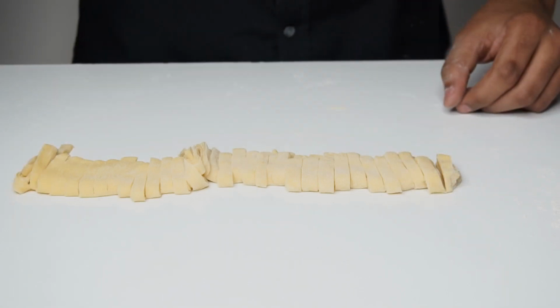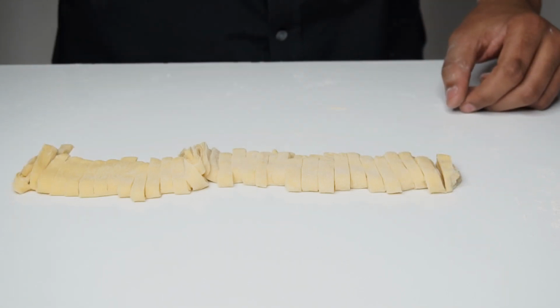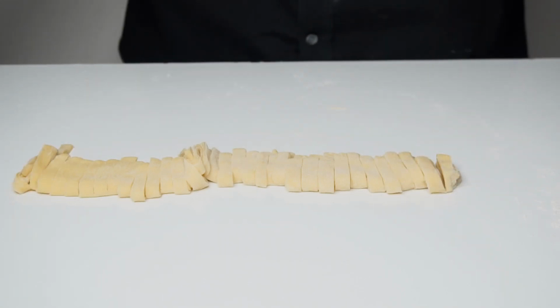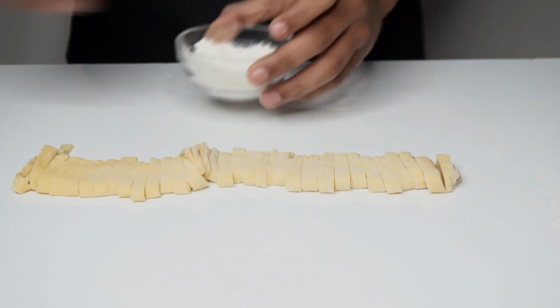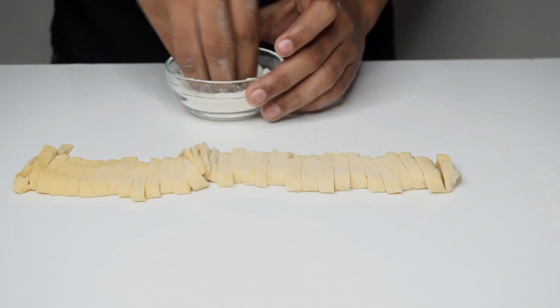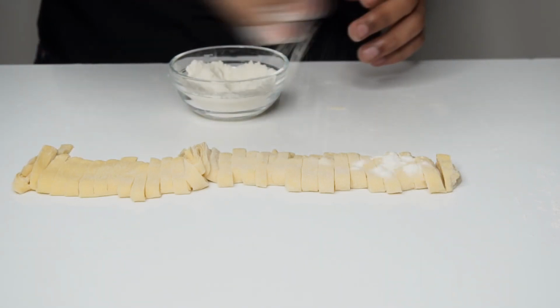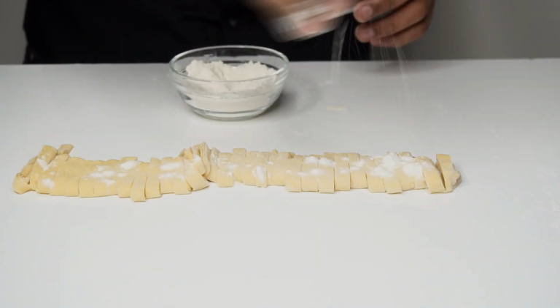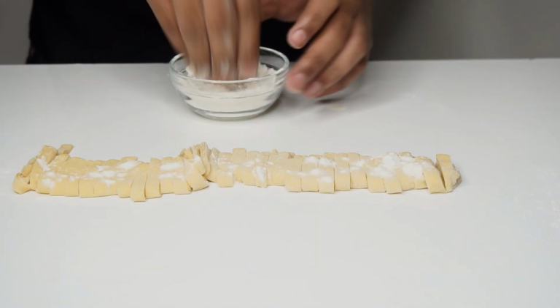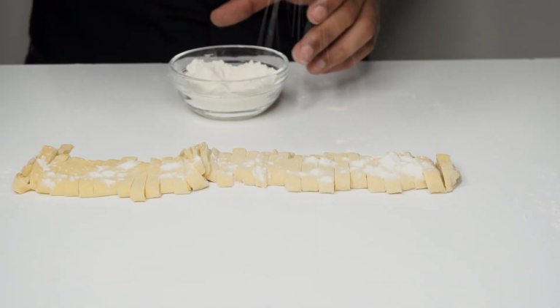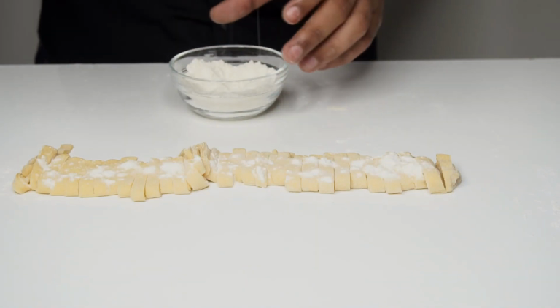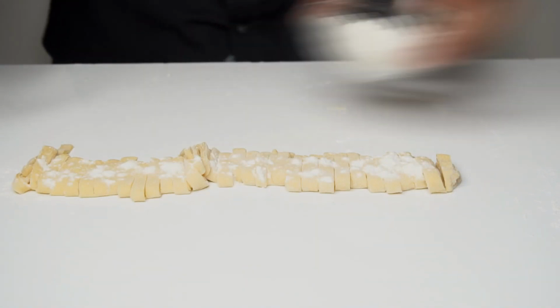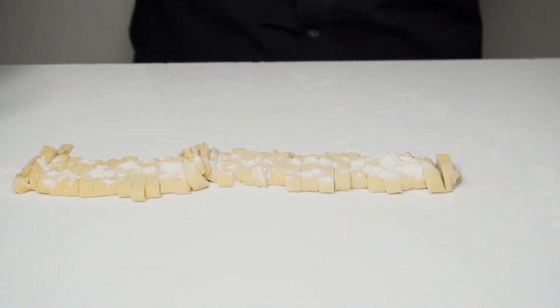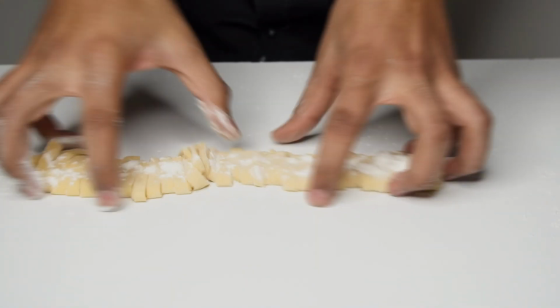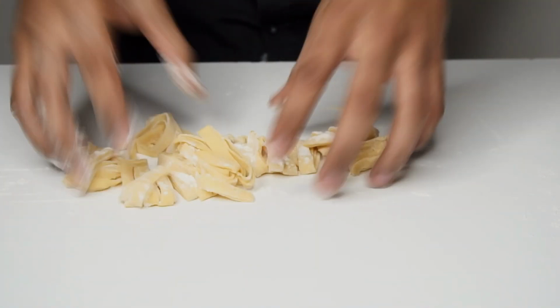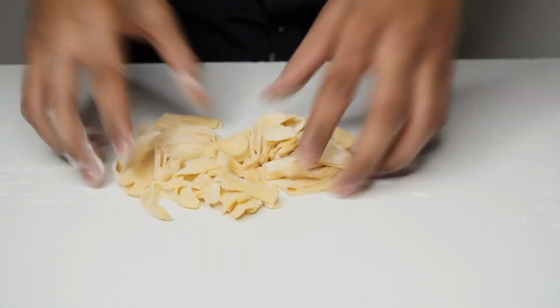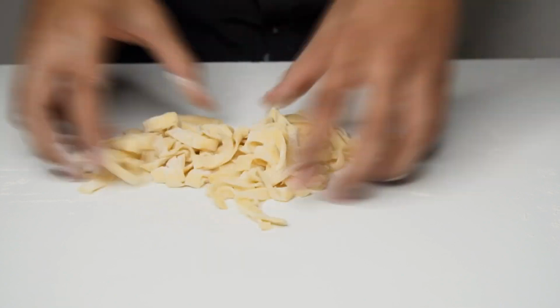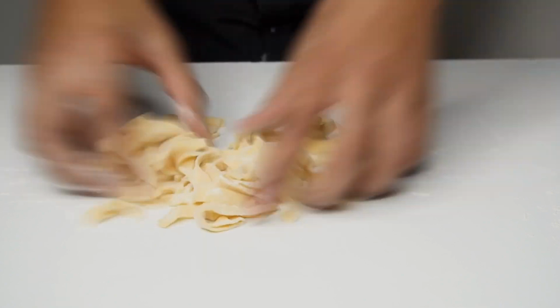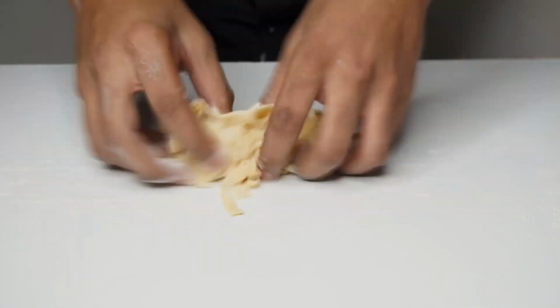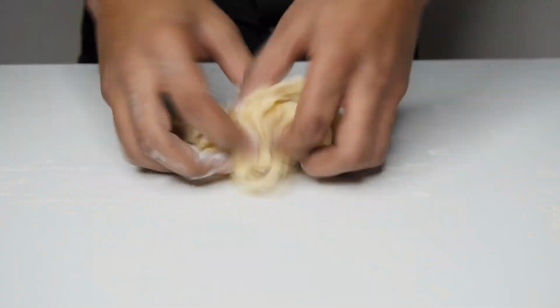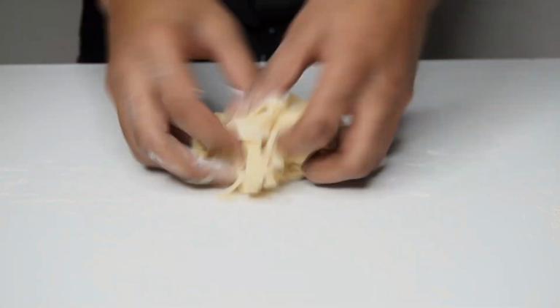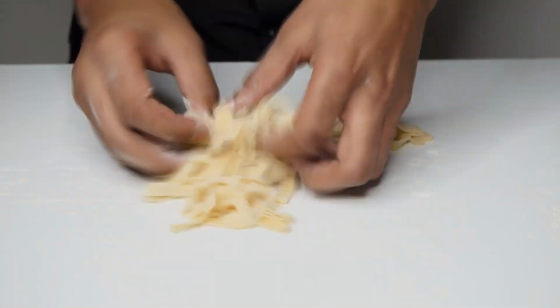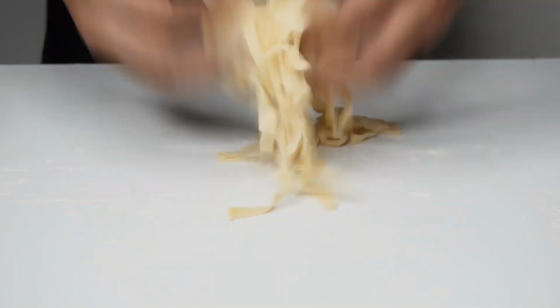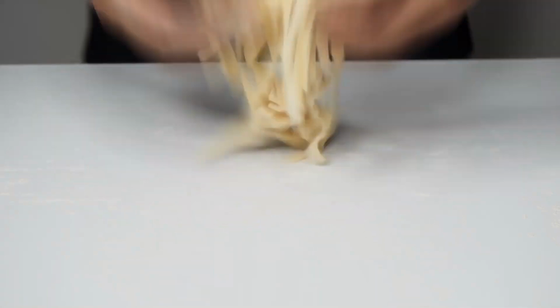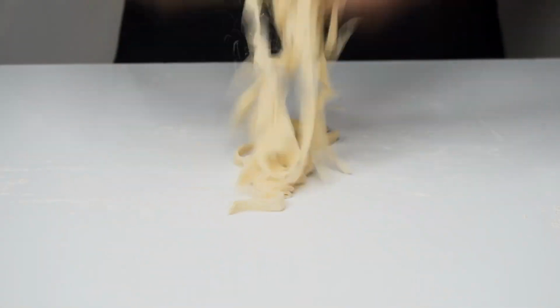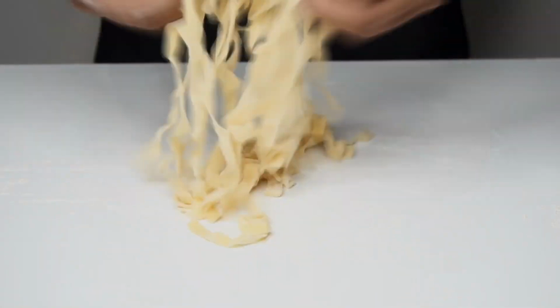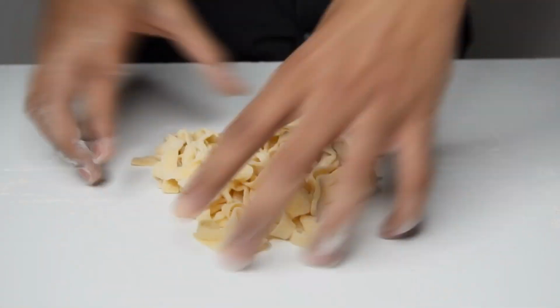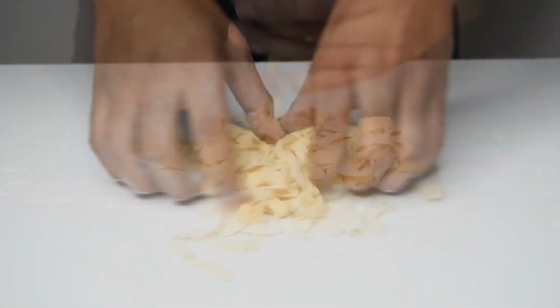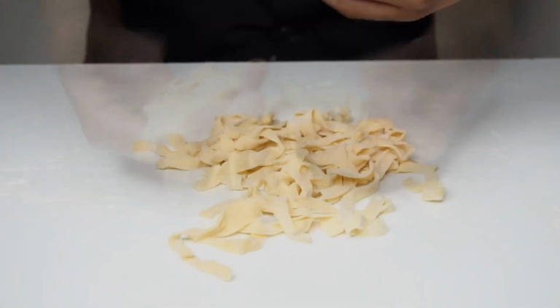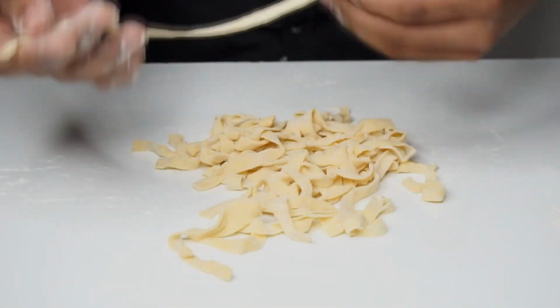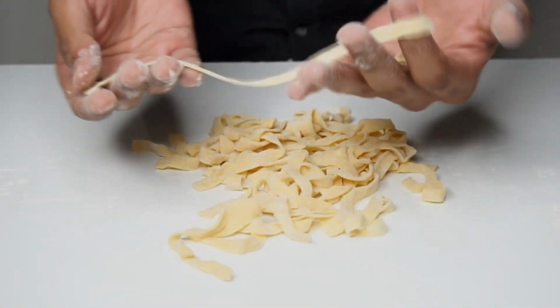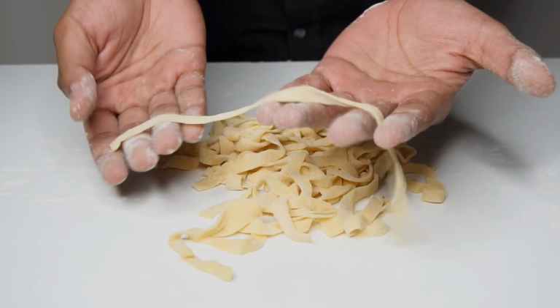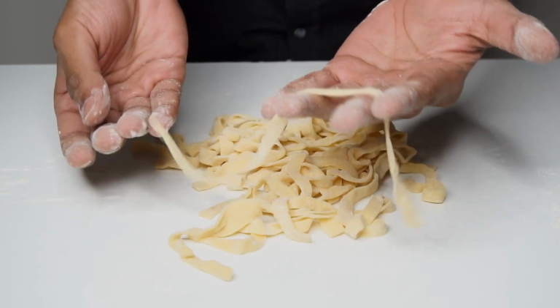Once cut, flour the top and bring it together using your hands from both sides. As you can see, we are left with these amazing noodles right at the comfort of your own house.